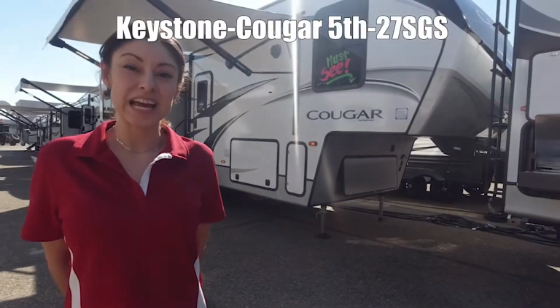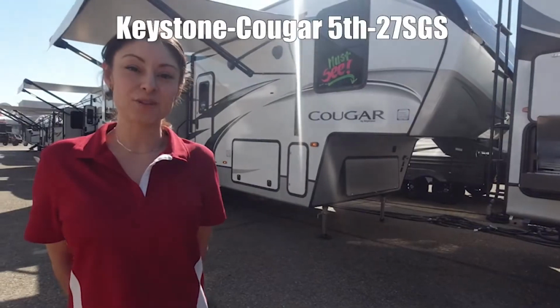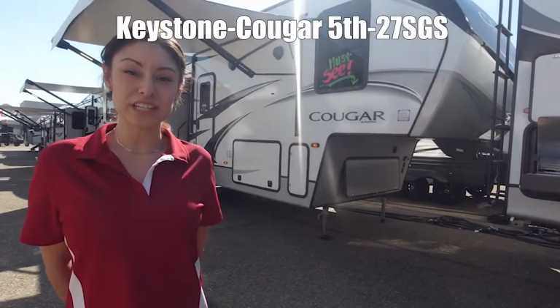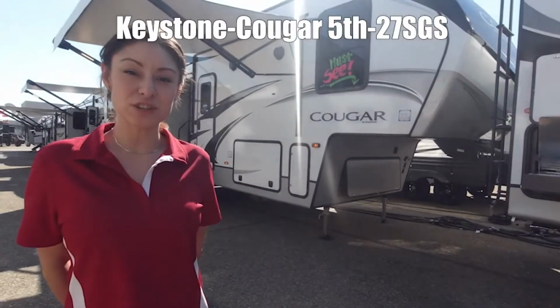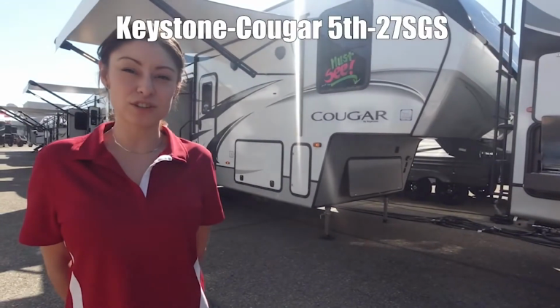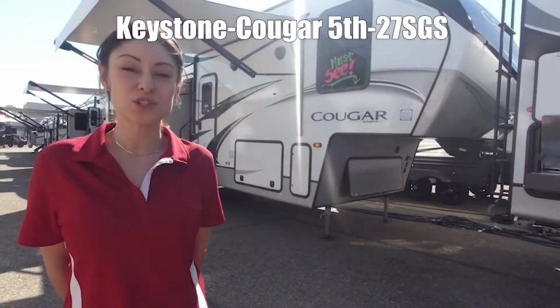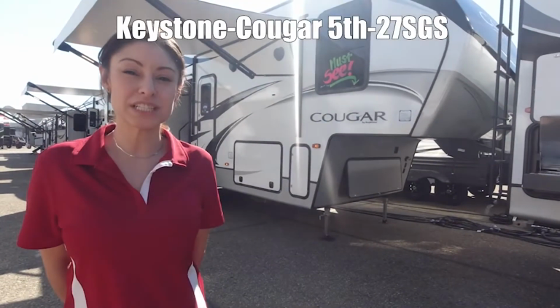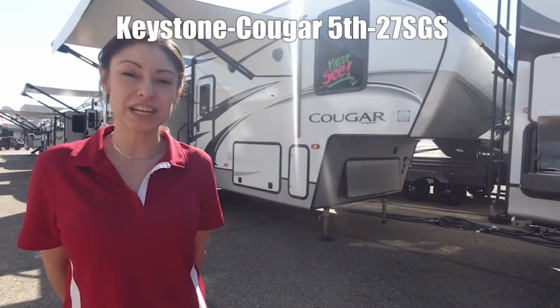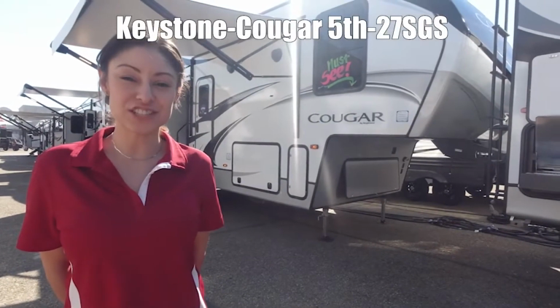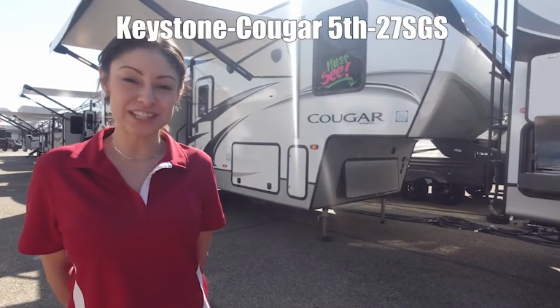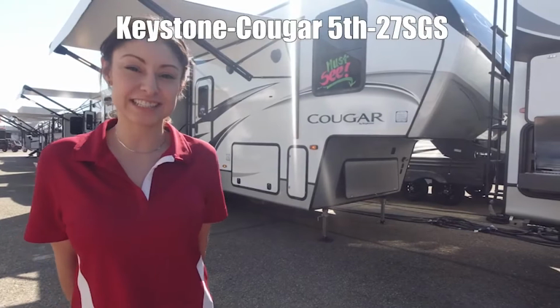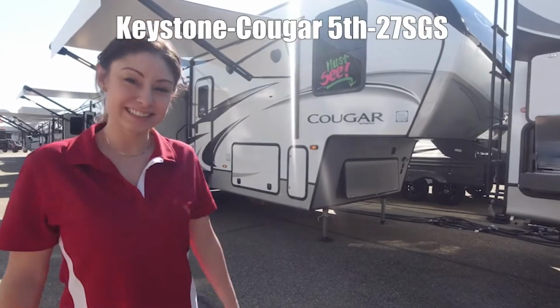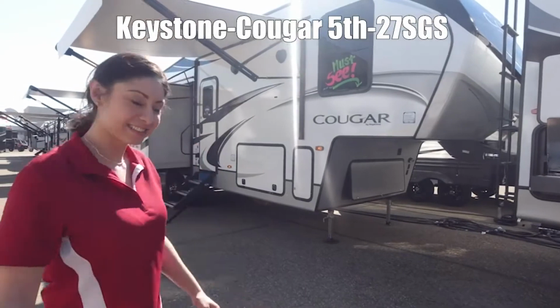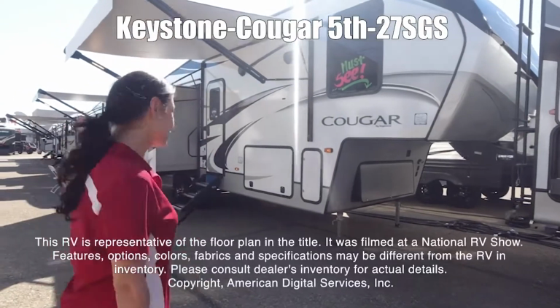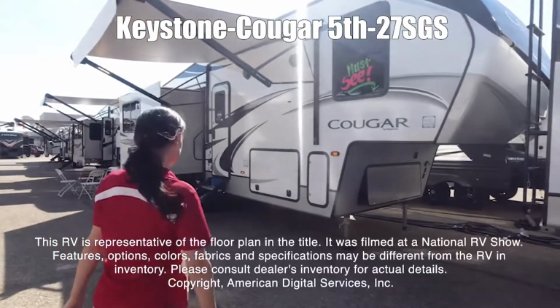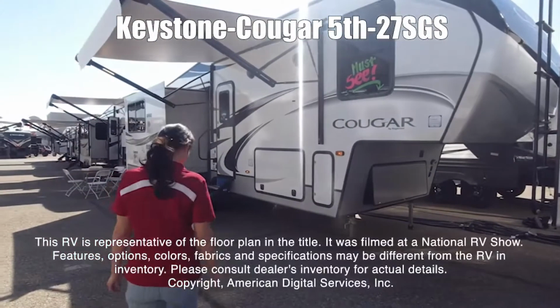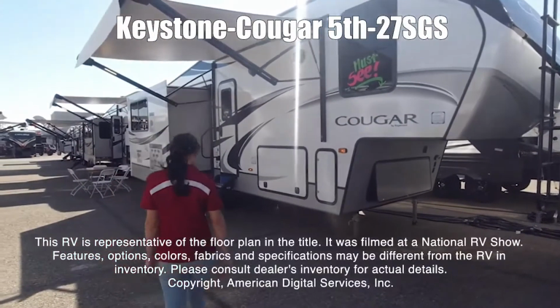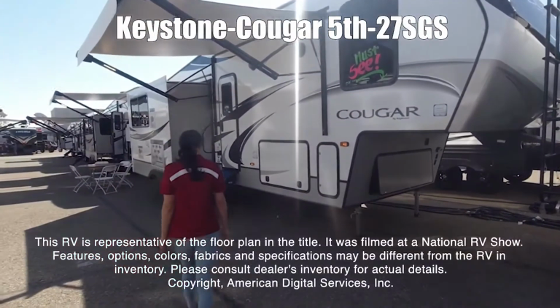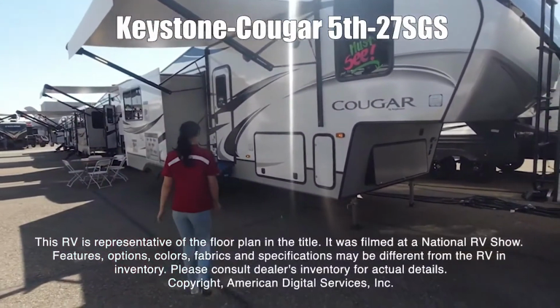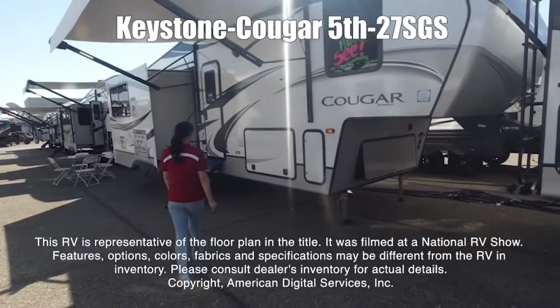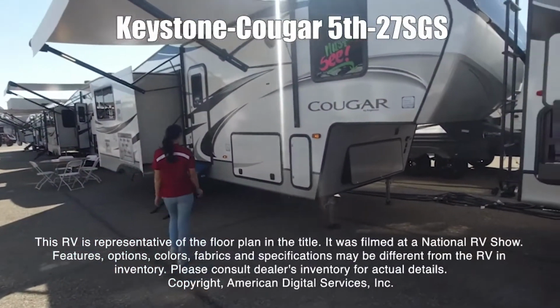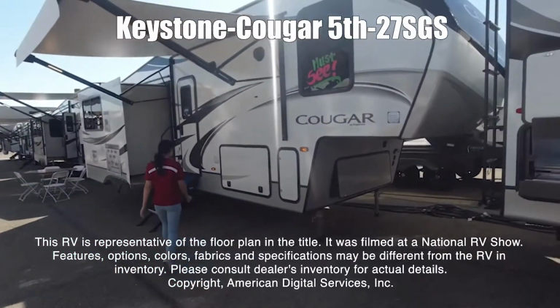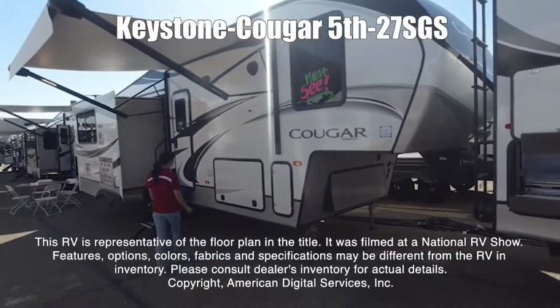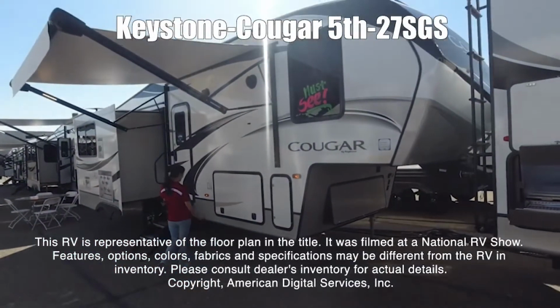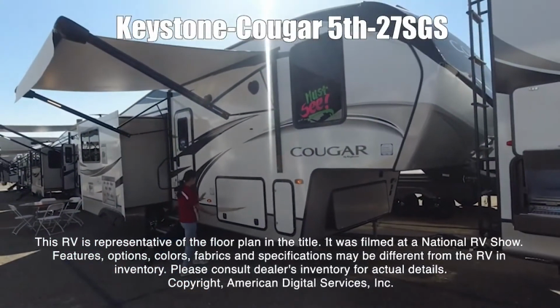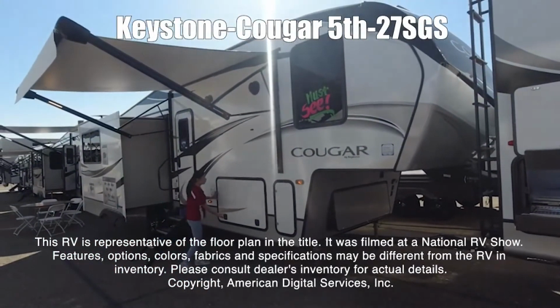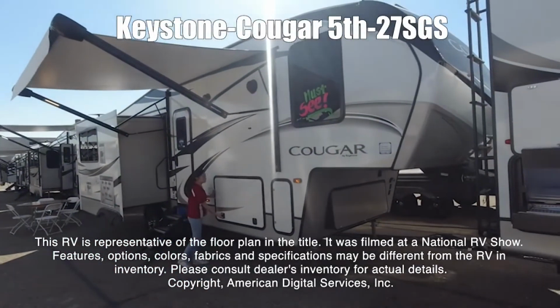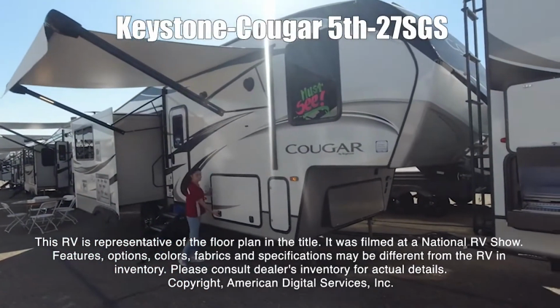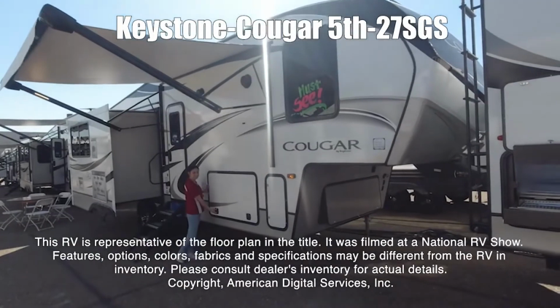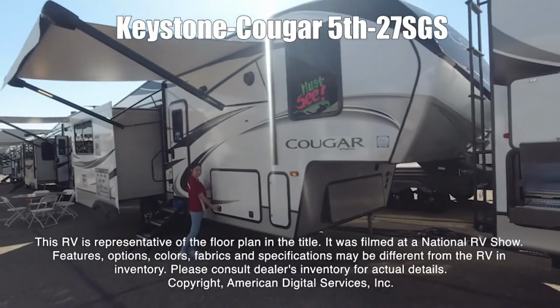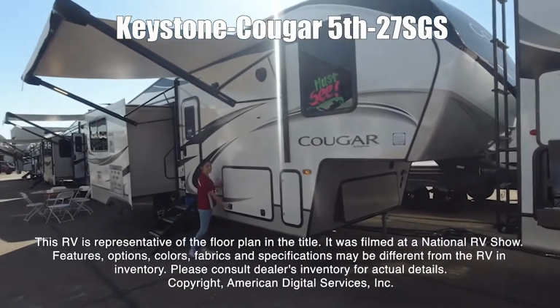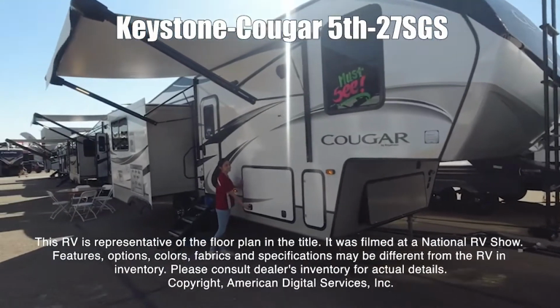Here we have a Kingstone Kroger 27SGS. This RV is representative of the floor plan made by this manufacturer. It was shot at a national RV show.